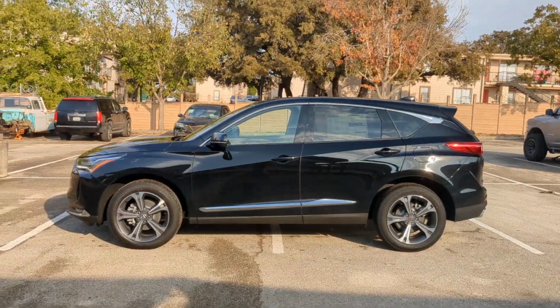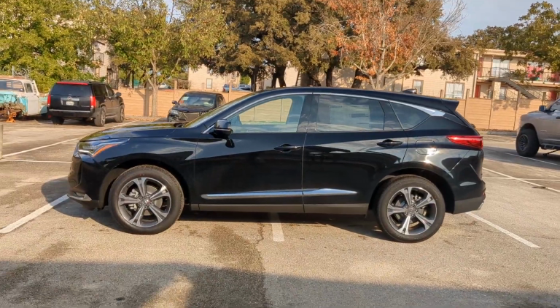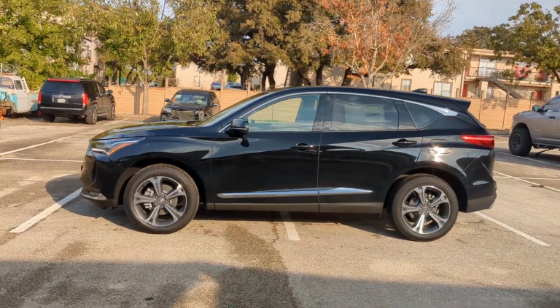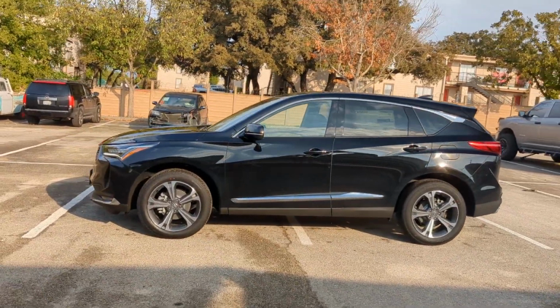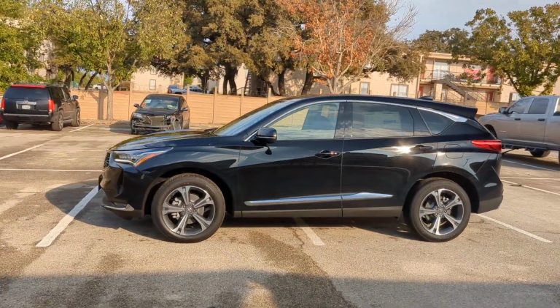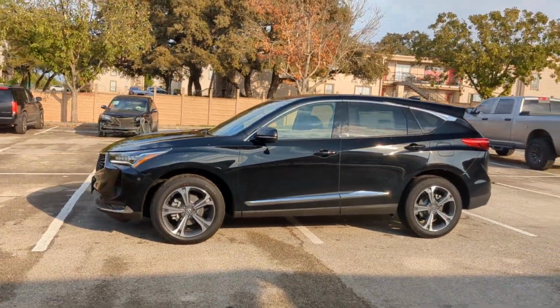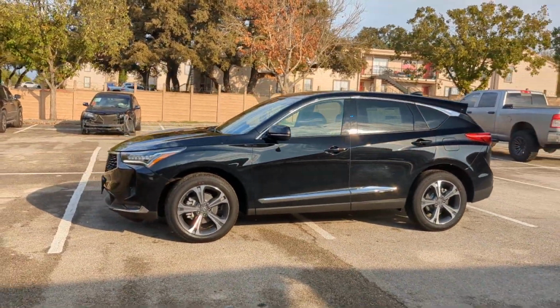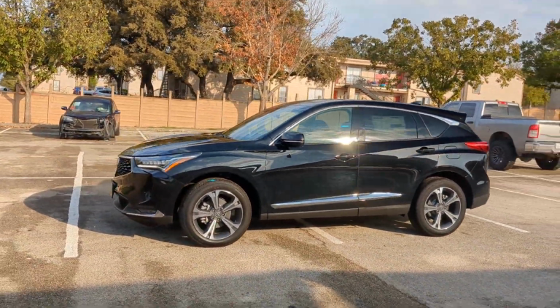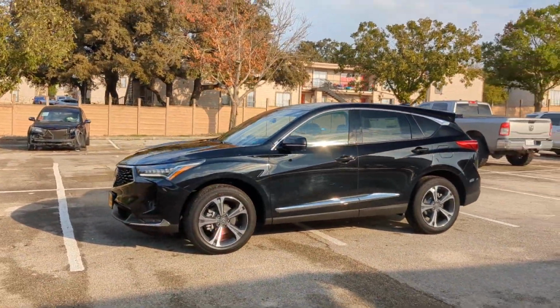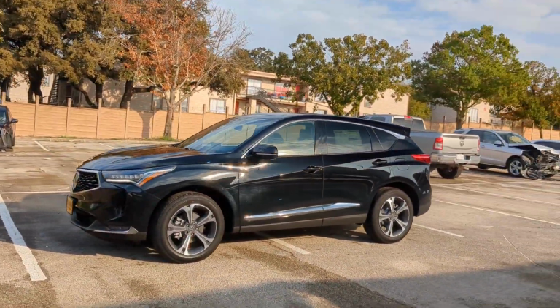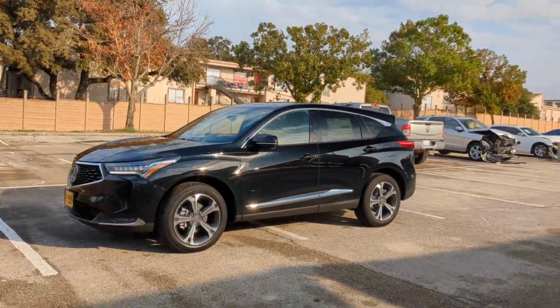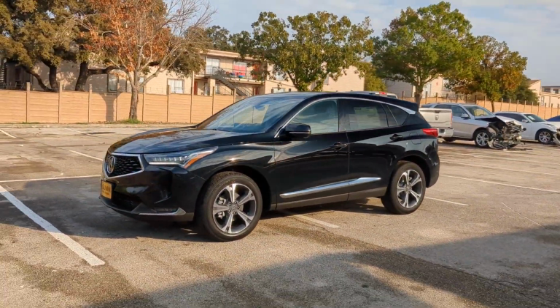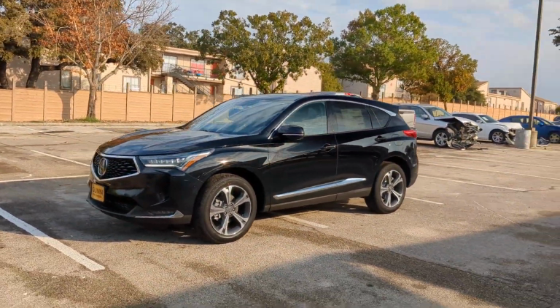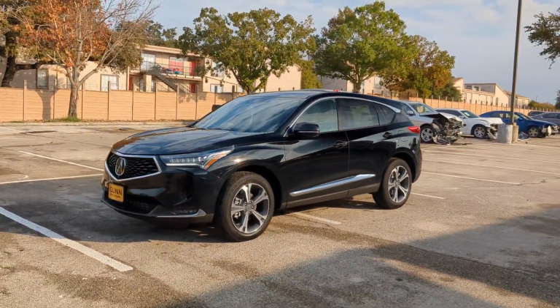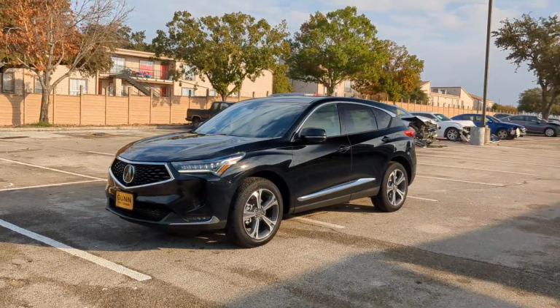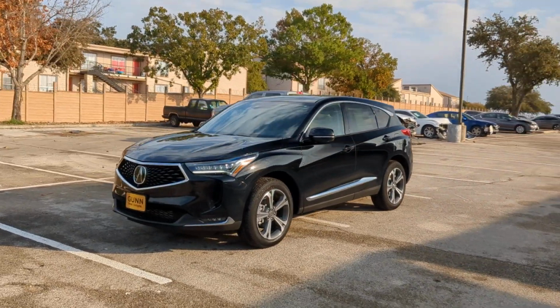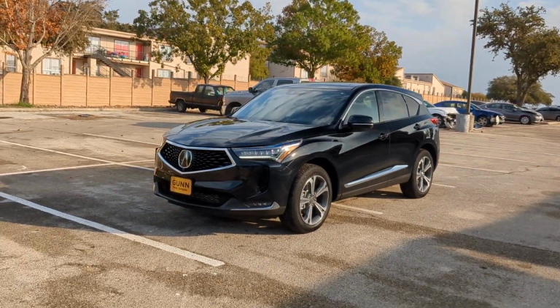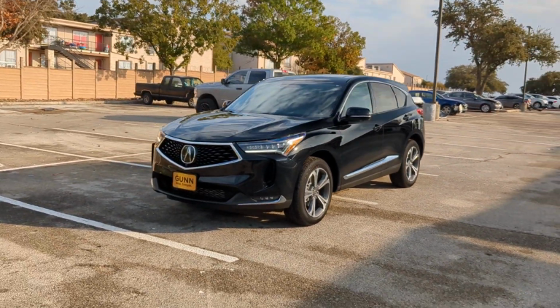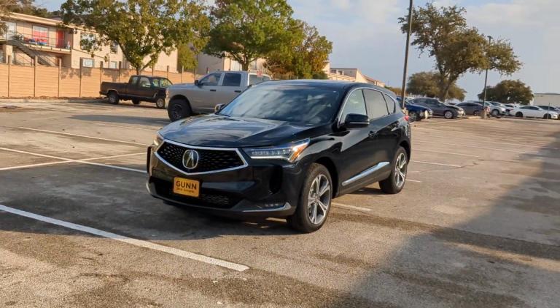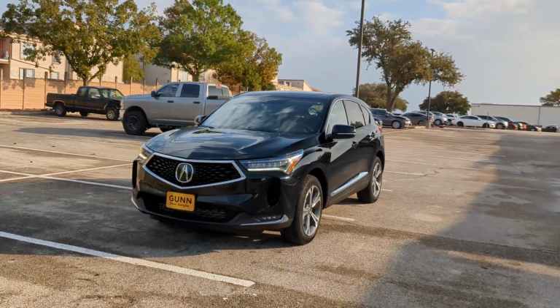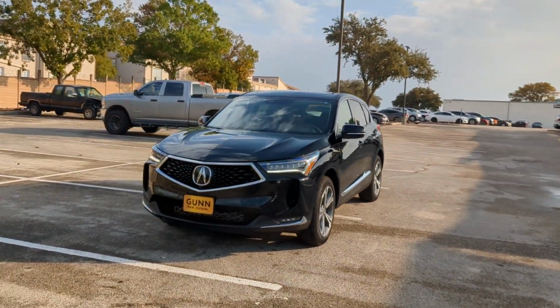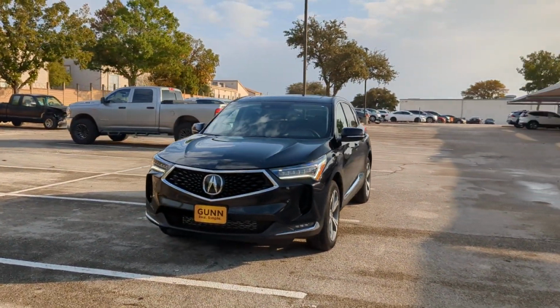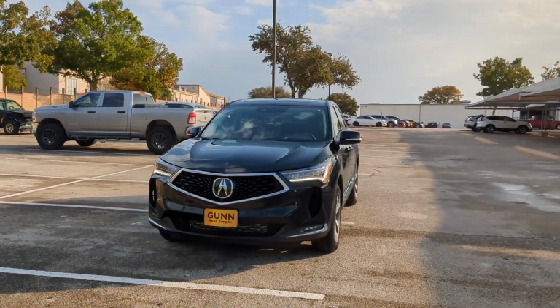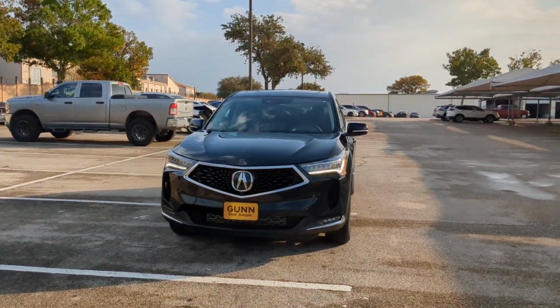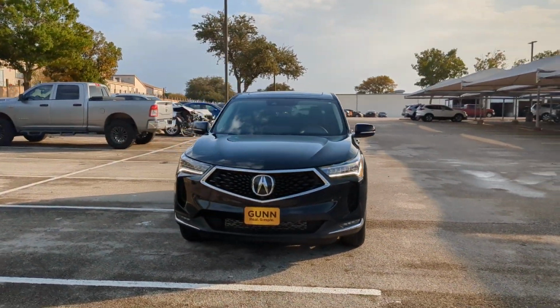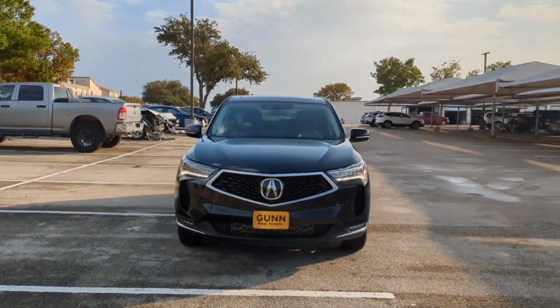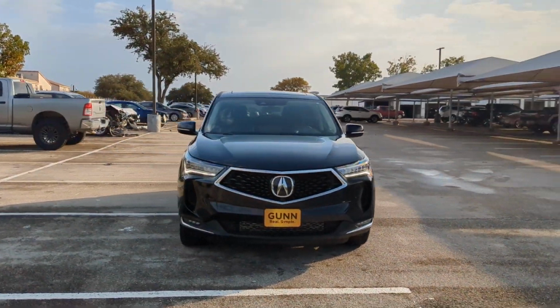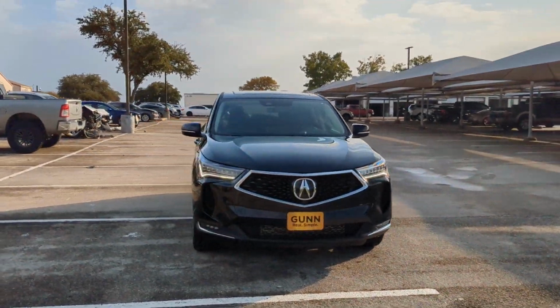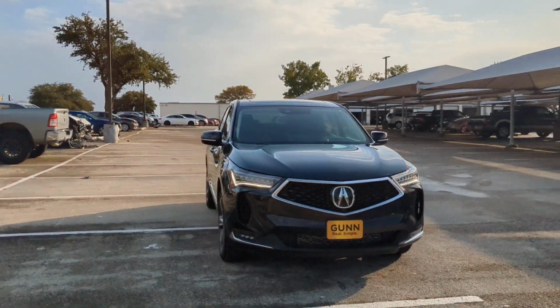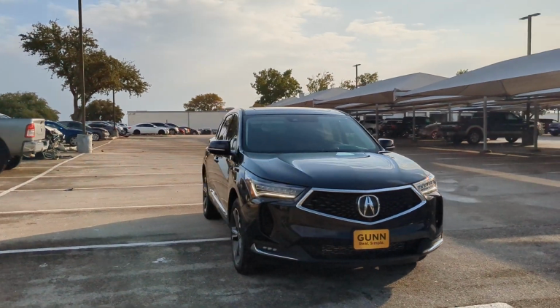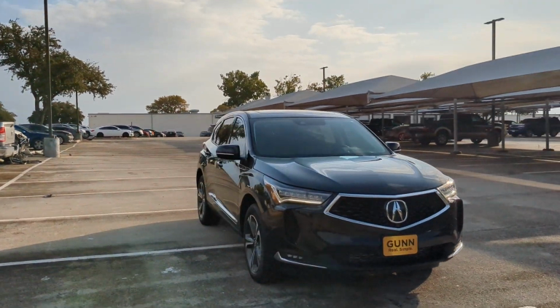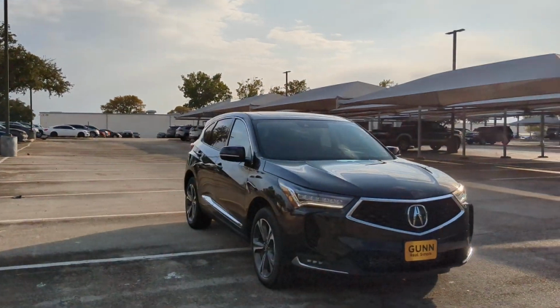You will love the features of this 2024 Acura RDX. Torn between luxury and high performance? Get both in the RDX. The following are some of this vehicle's highlighted options.